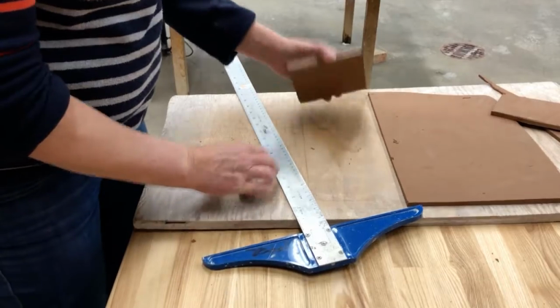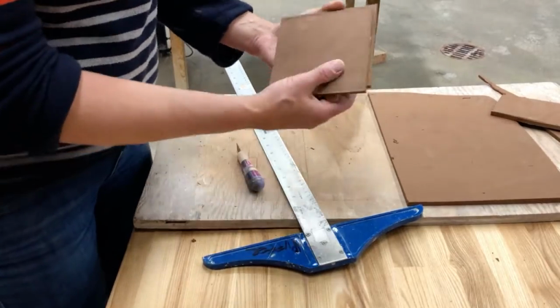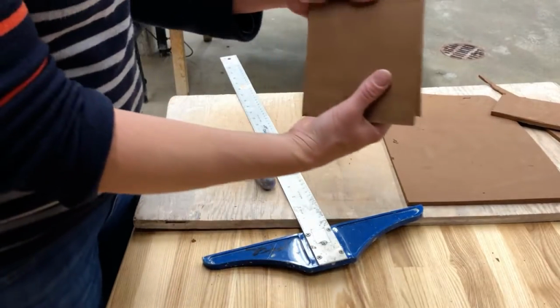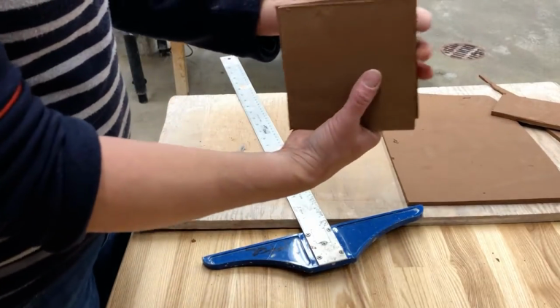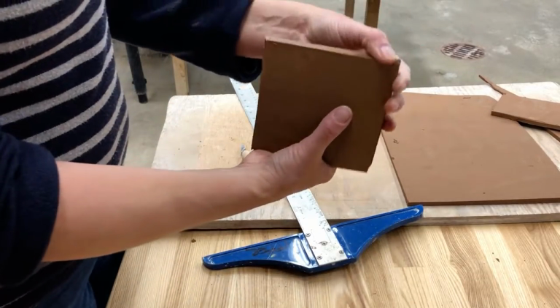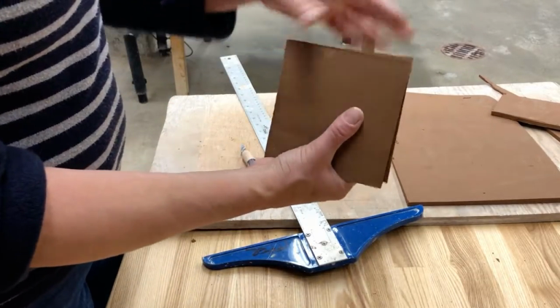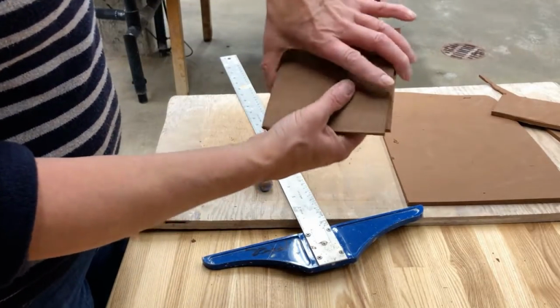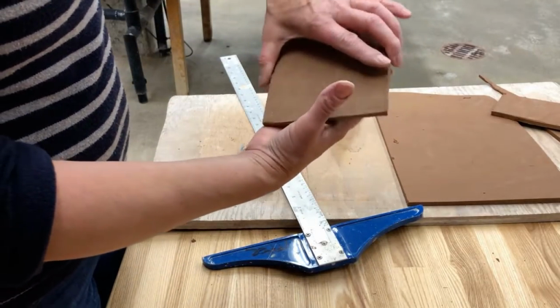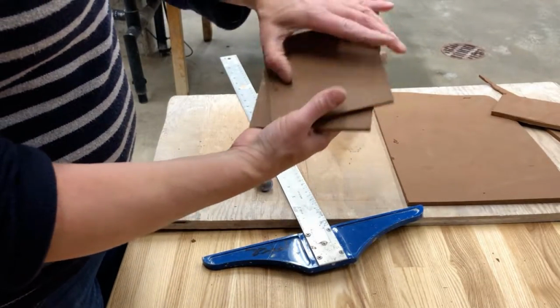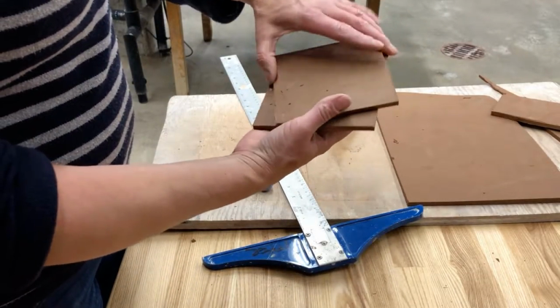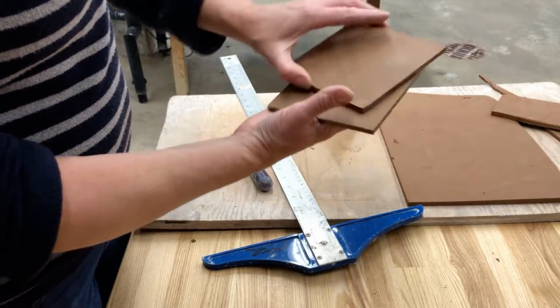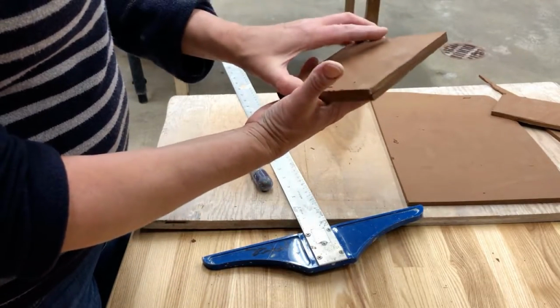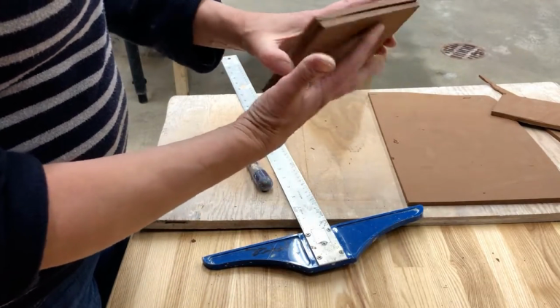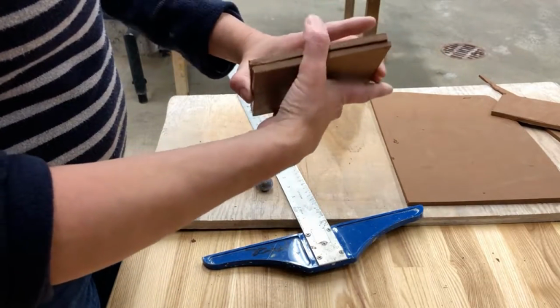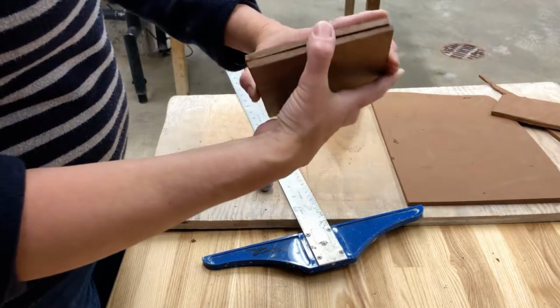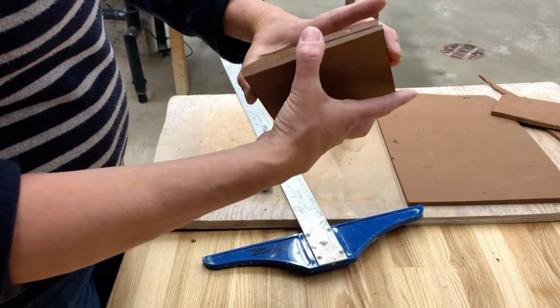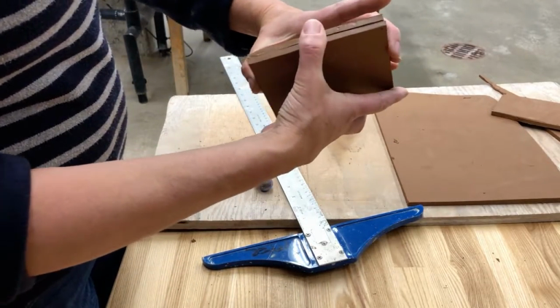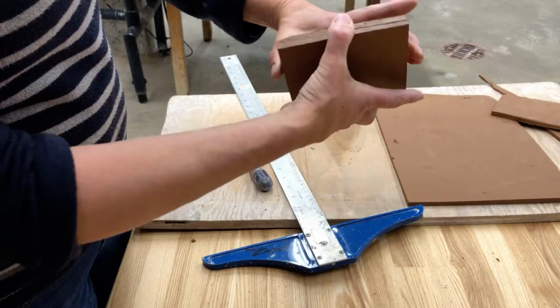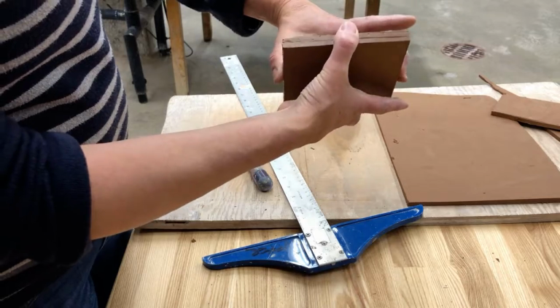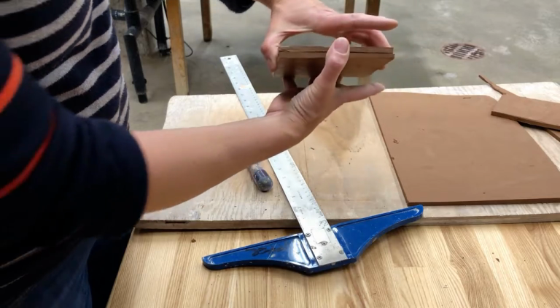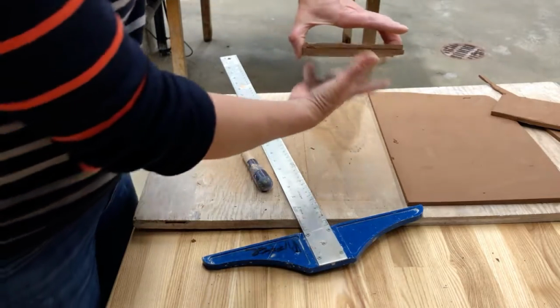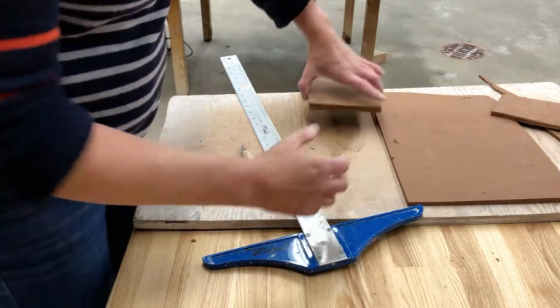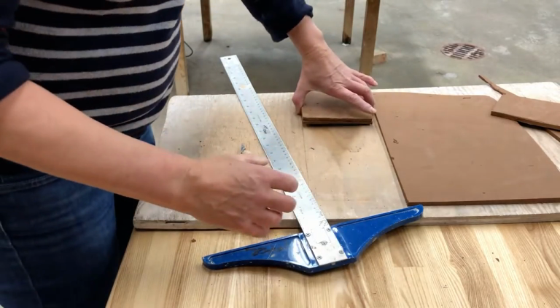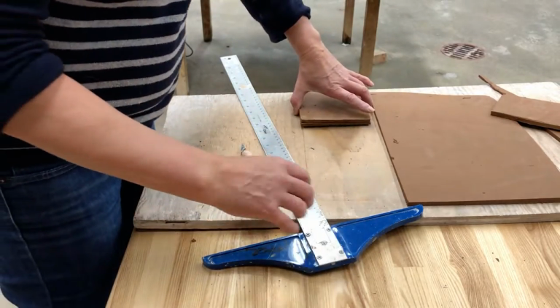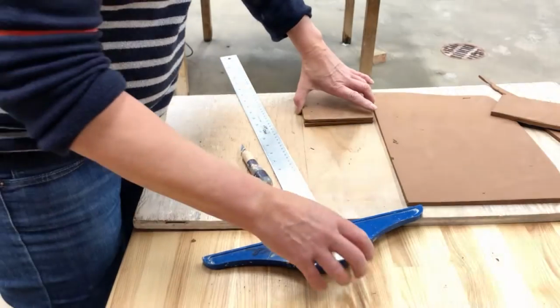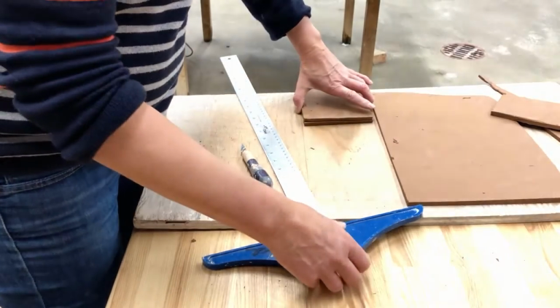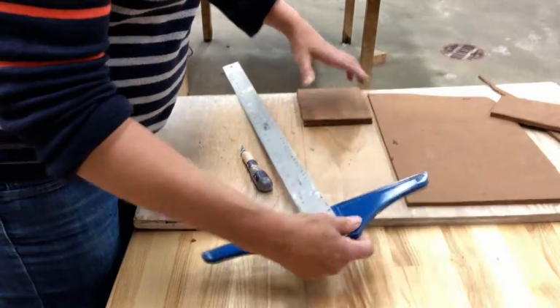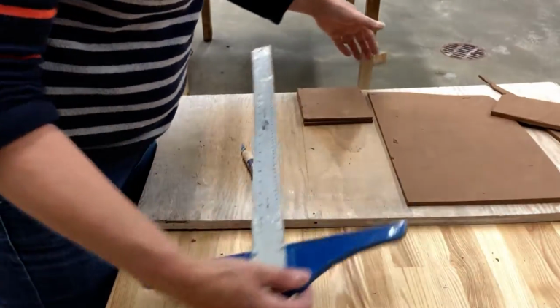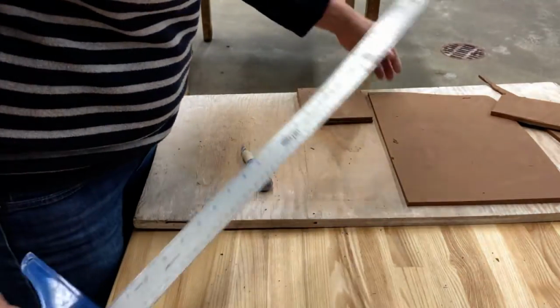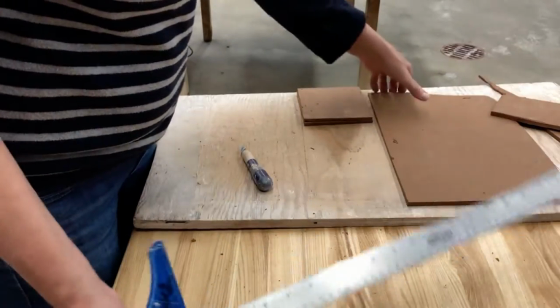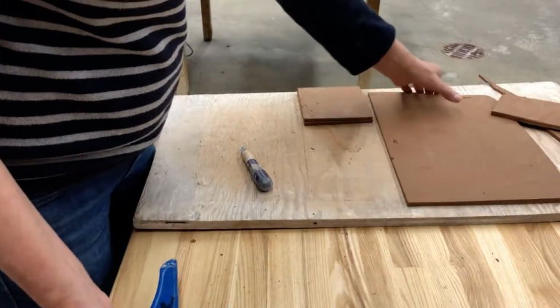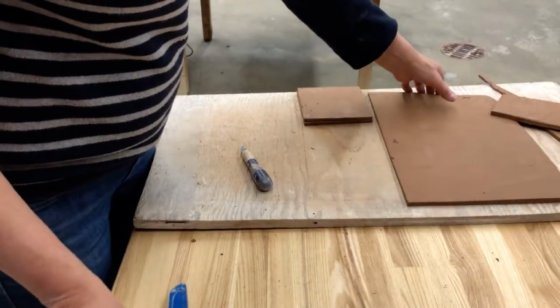You always want the metal ruler on the good side. That way if you make a mistake when cutting, the mistake is in the waste clay and not in the piece you're going to keep. So here you have your two perfect five inch squares.